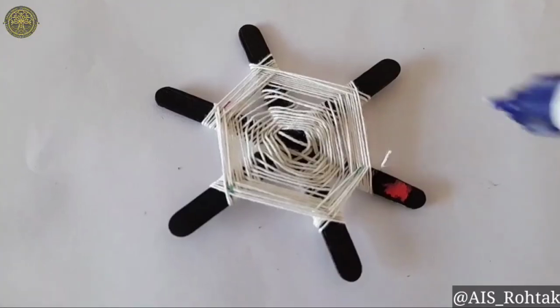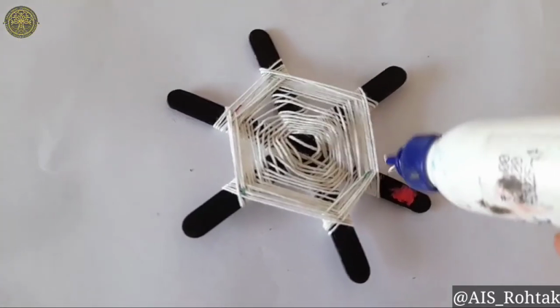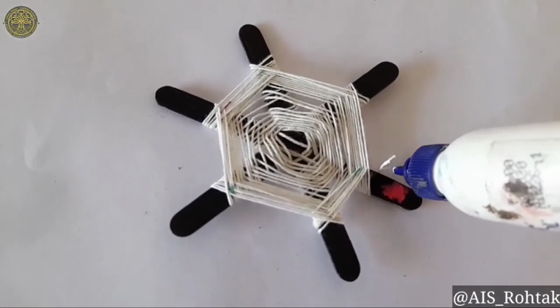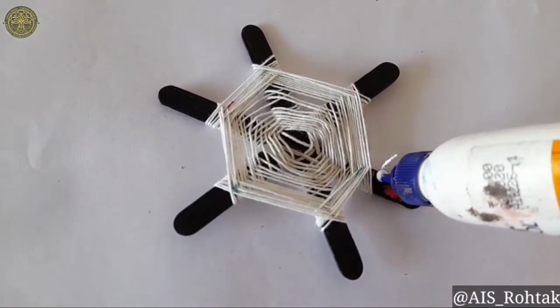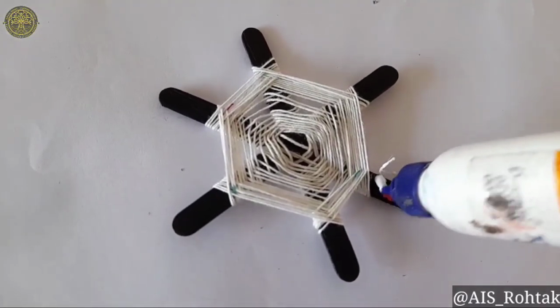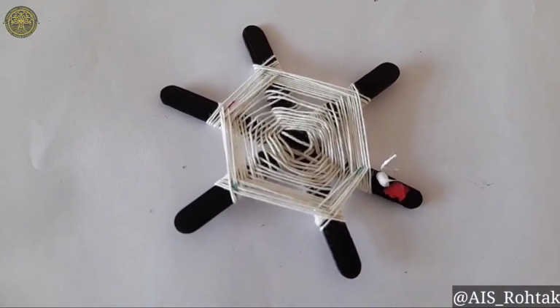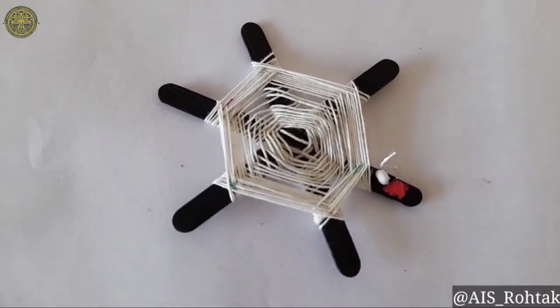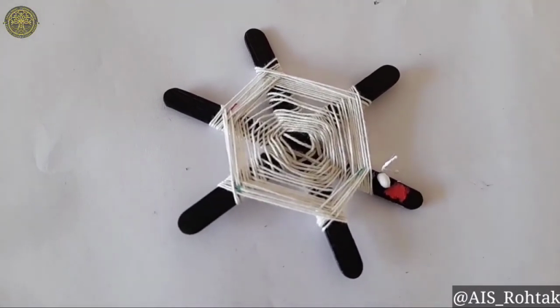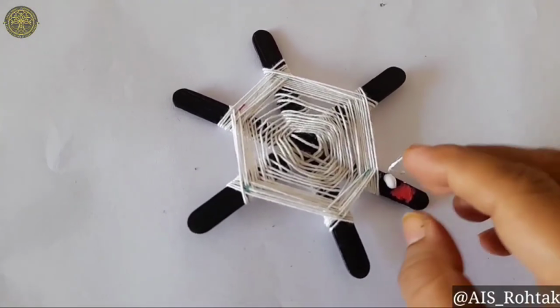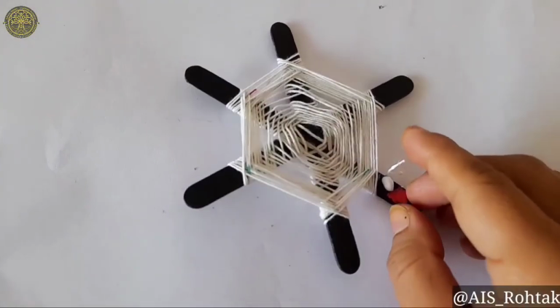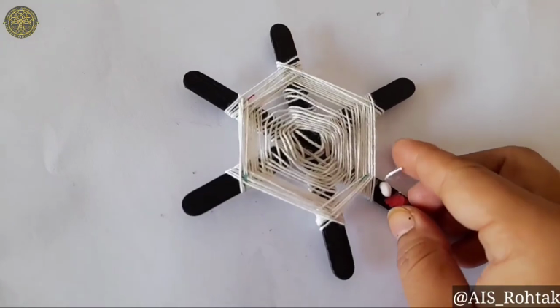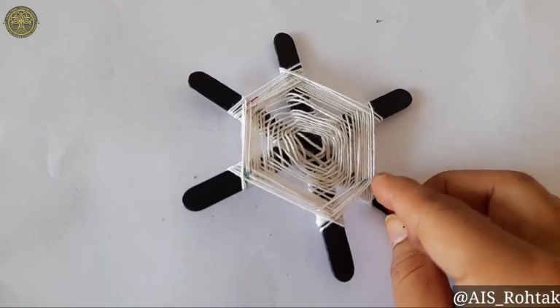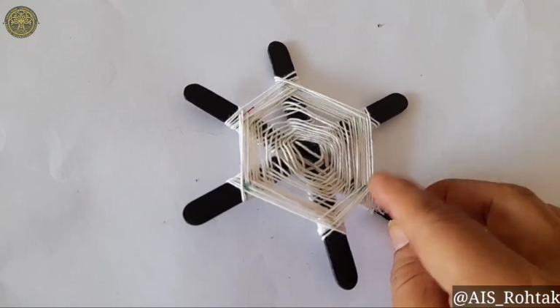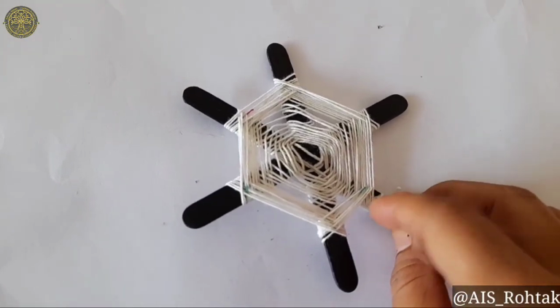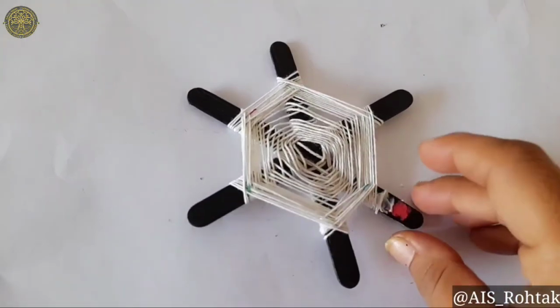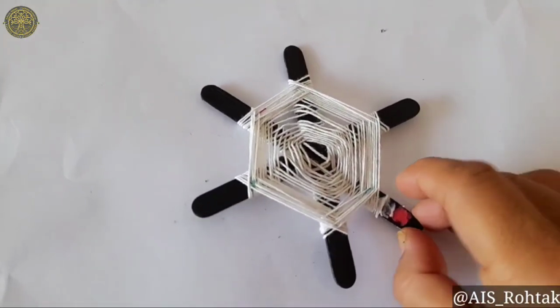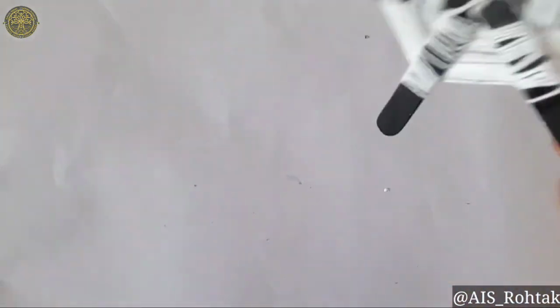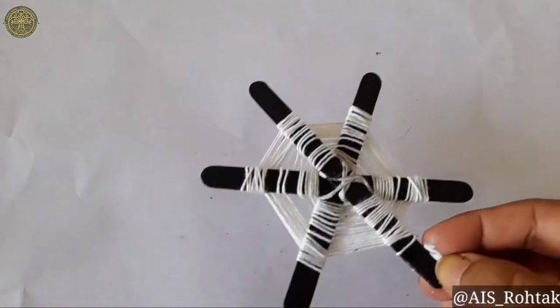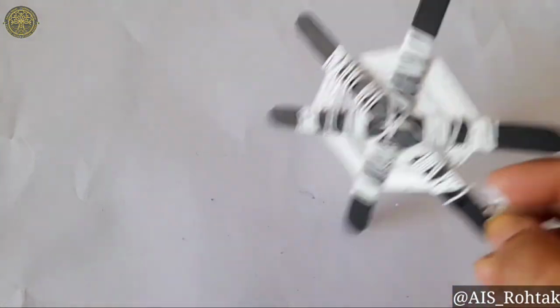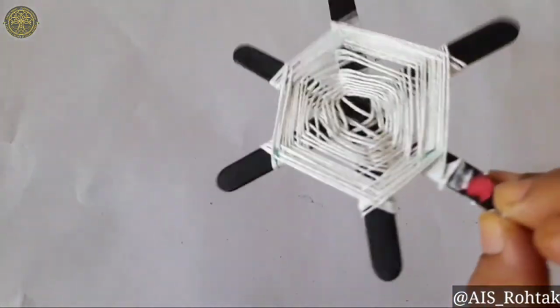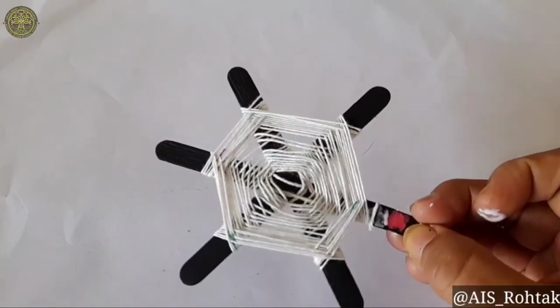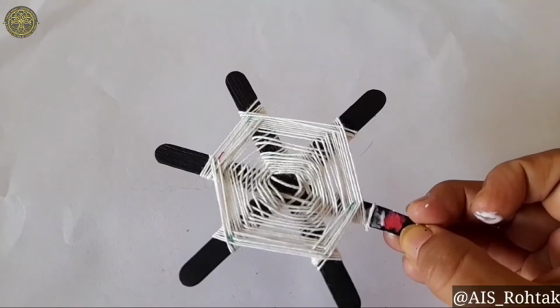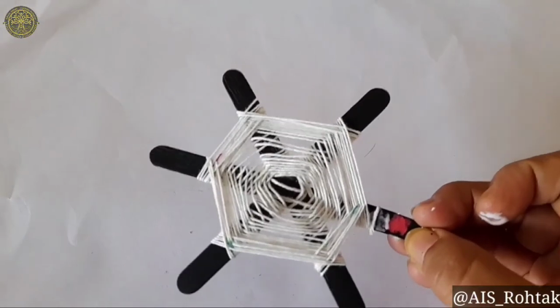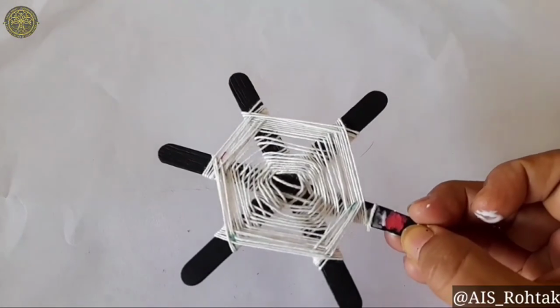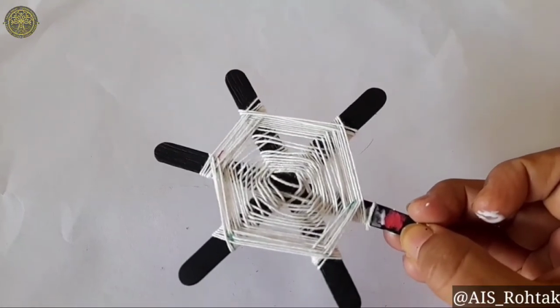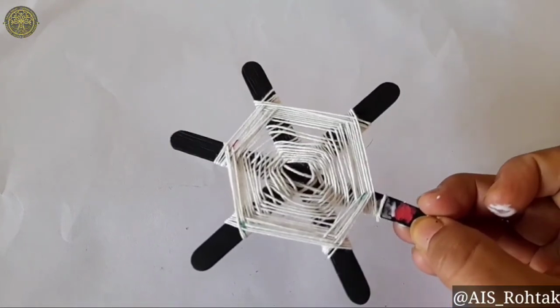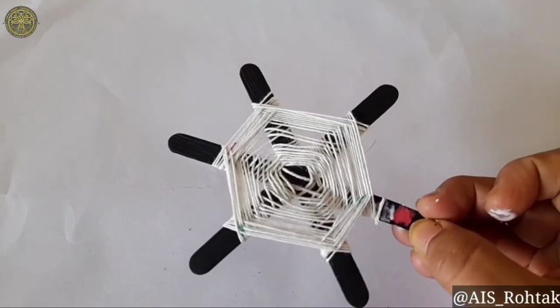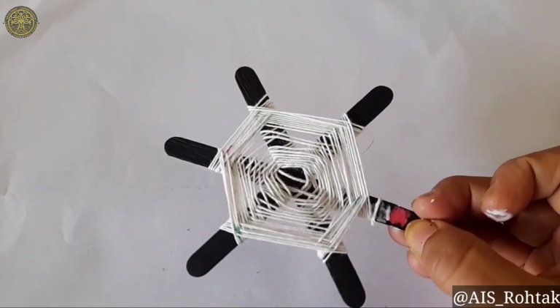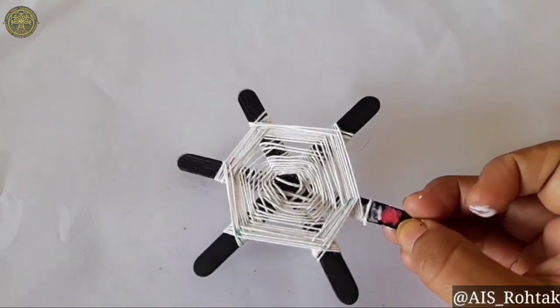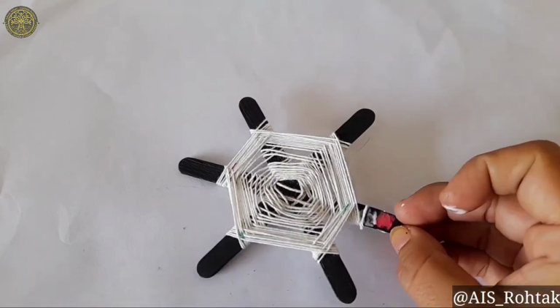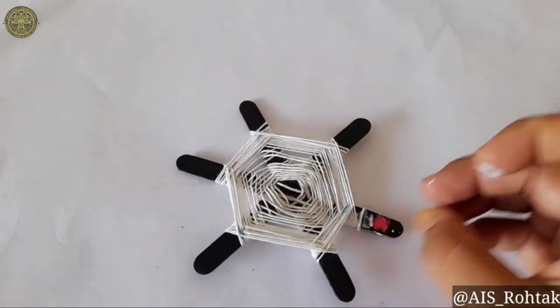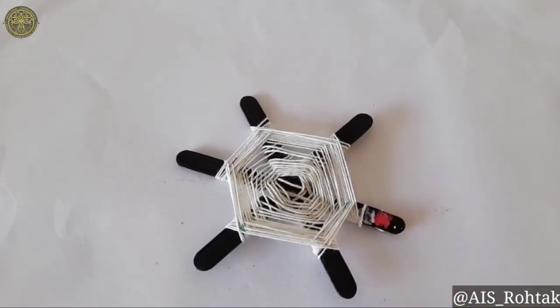After covering the thread on the sticks, paste the thread on one stick at the end. Your web from ice cream sticks is ready. Try this at home. Thank you so much!